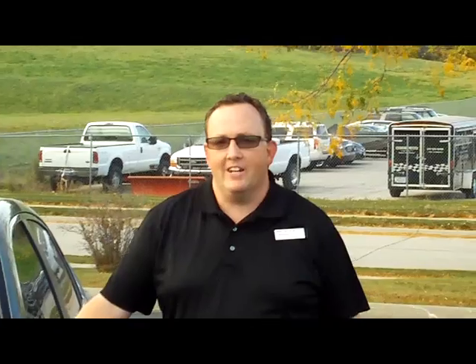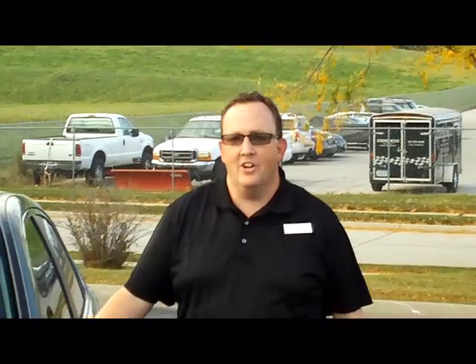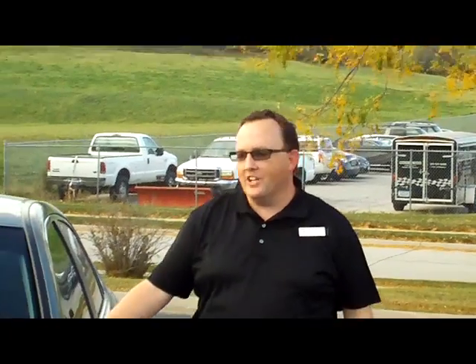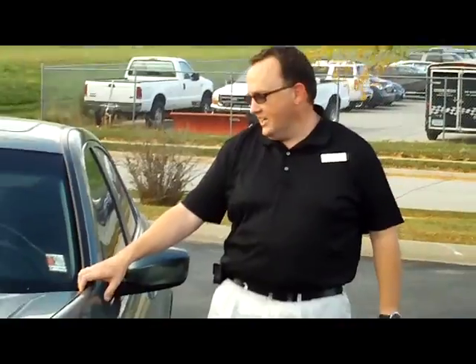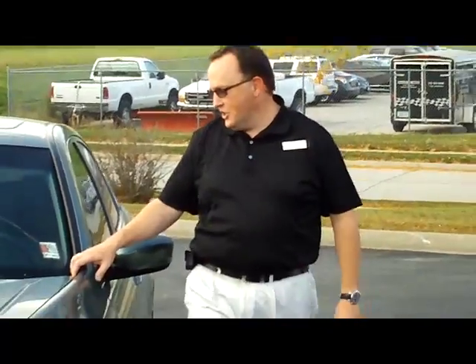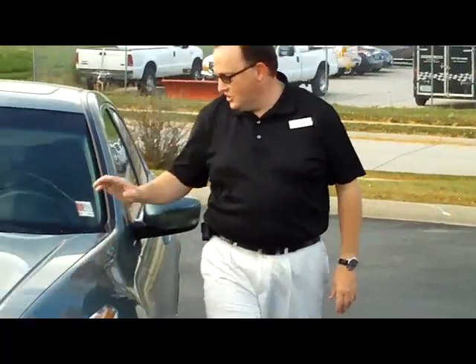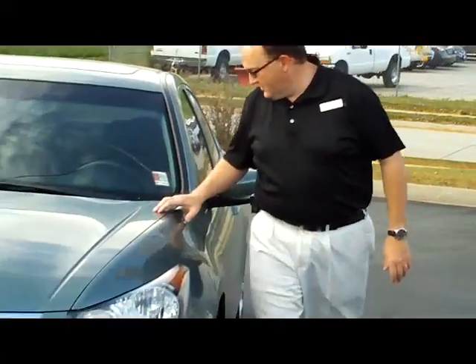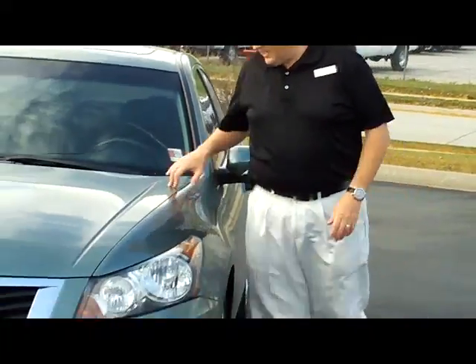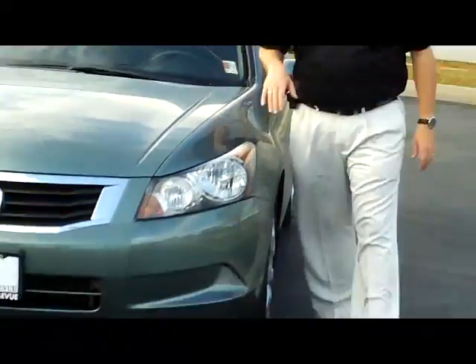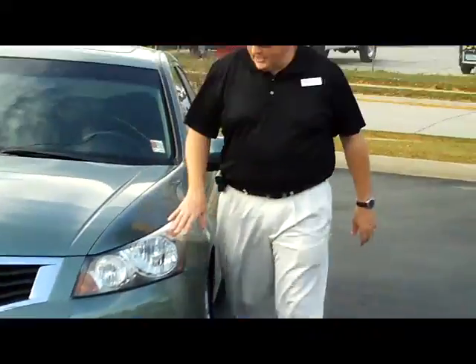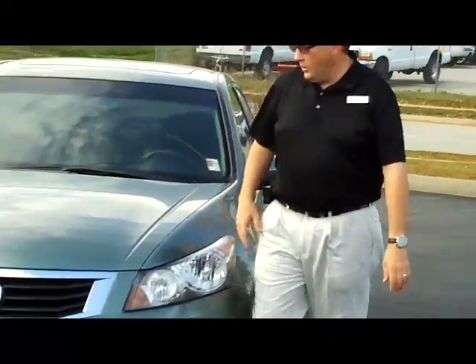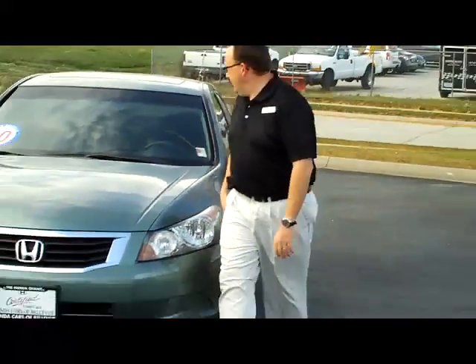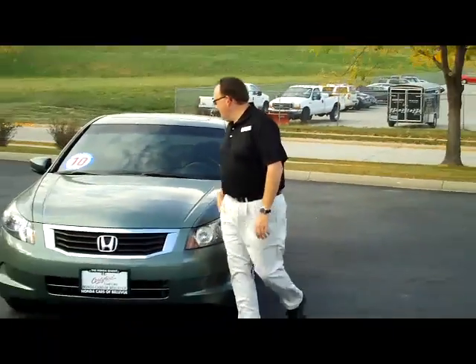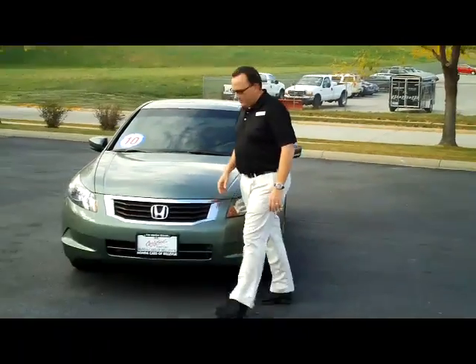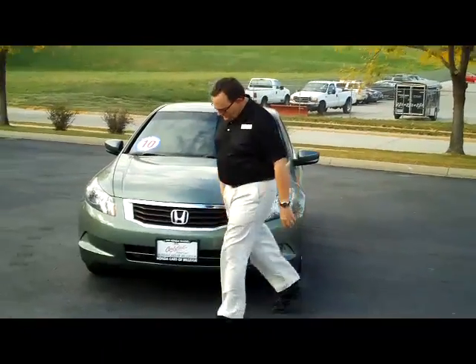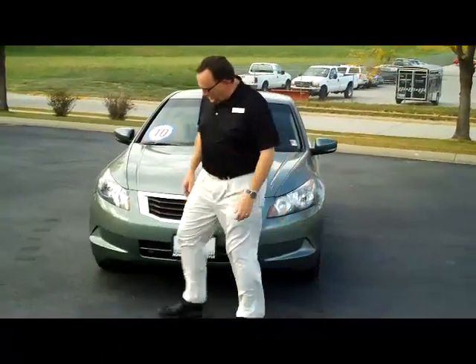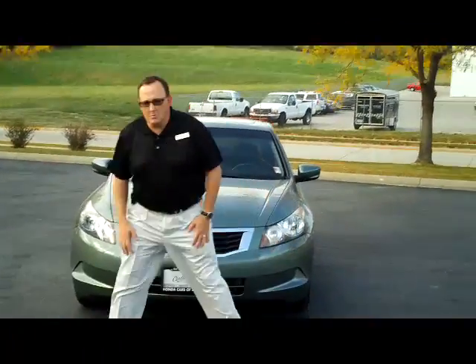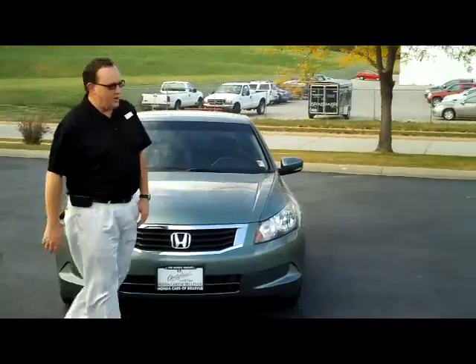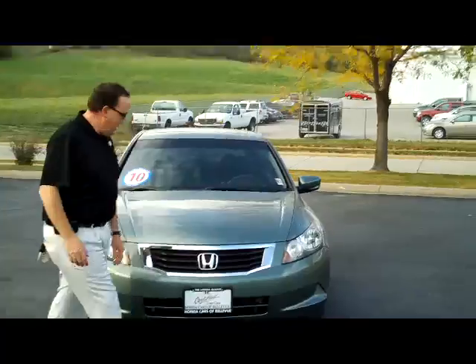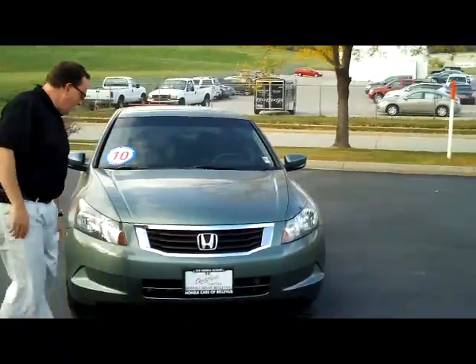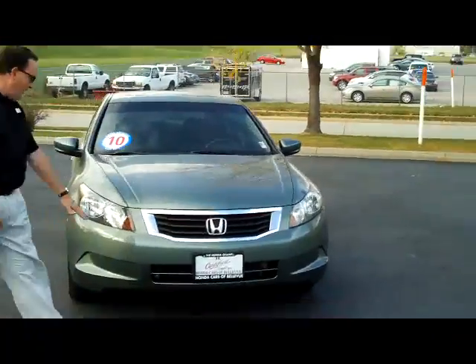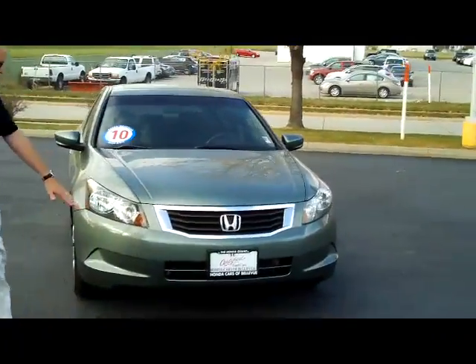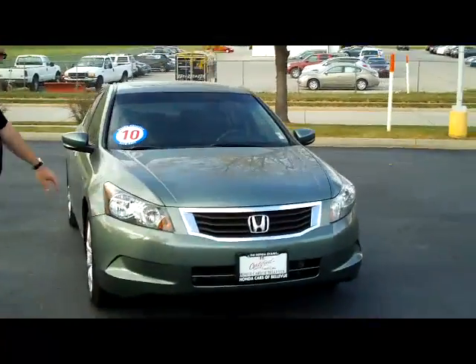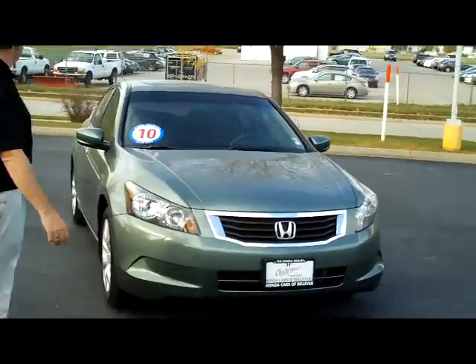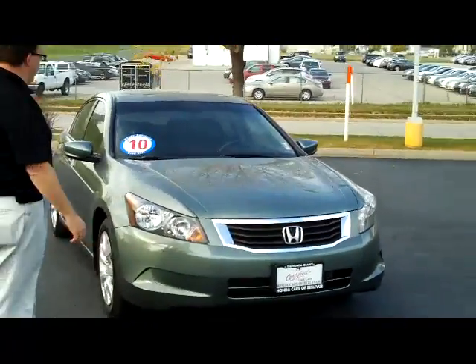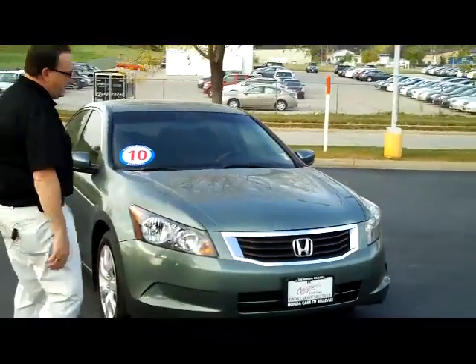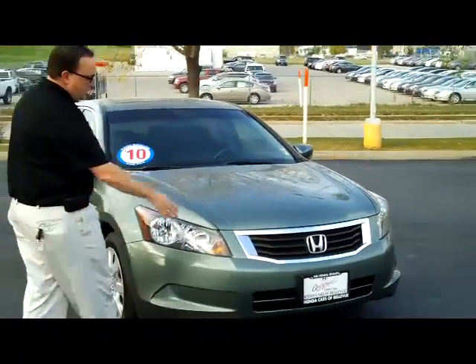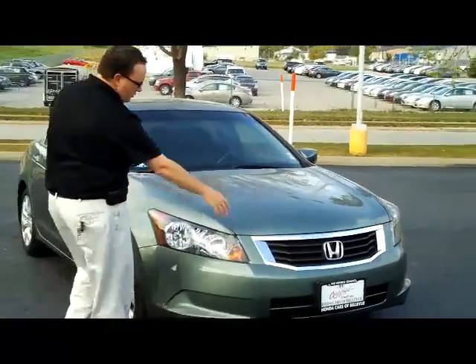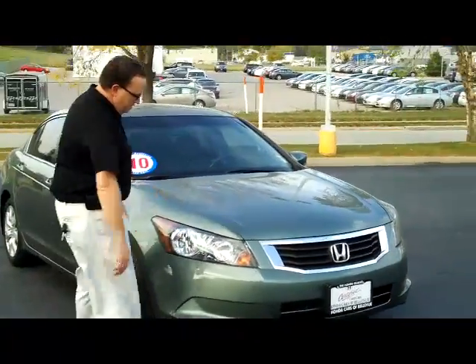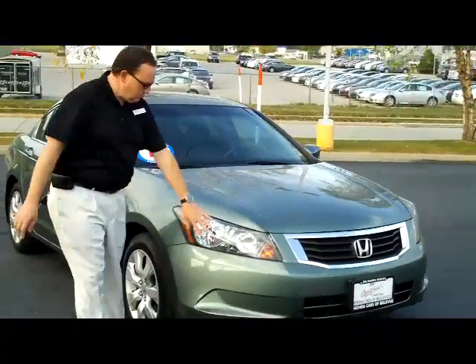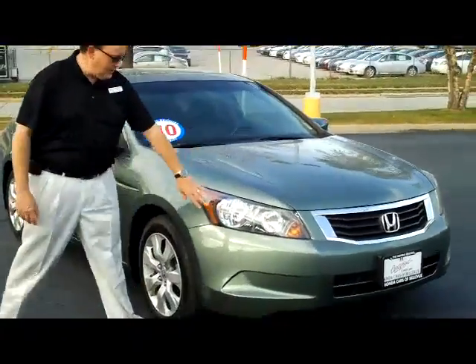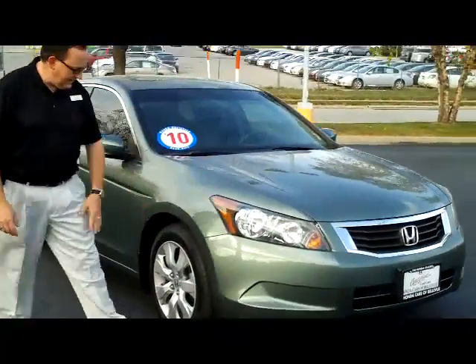I'm Kelly here from the Honda Giant, here to show you this 2010 Honda Accord VXL, just came in on trade. It has the 5 mile an hour bumpers on the front and back, chrome grill, and wrap around headlights.